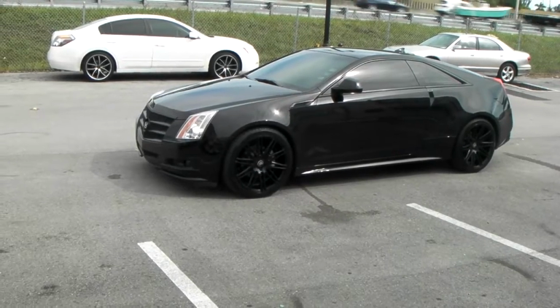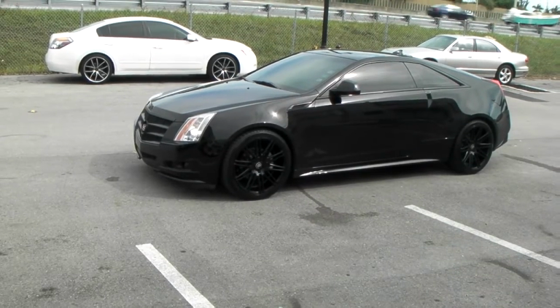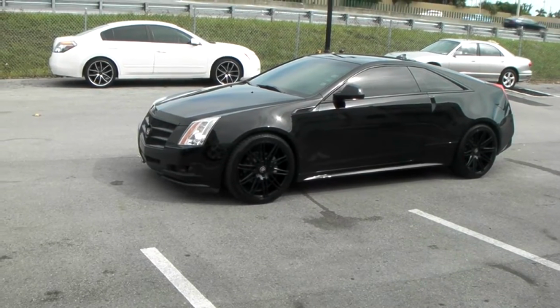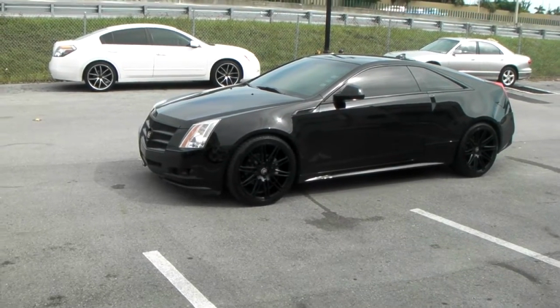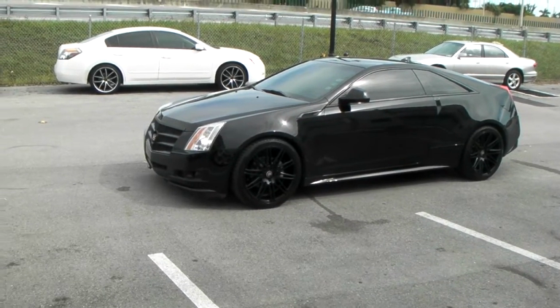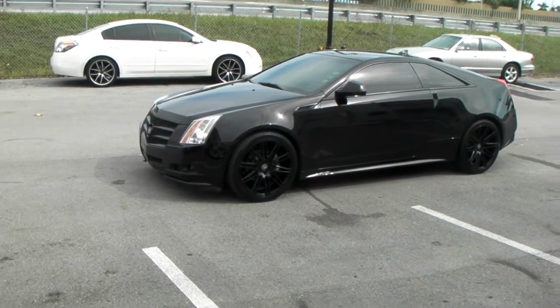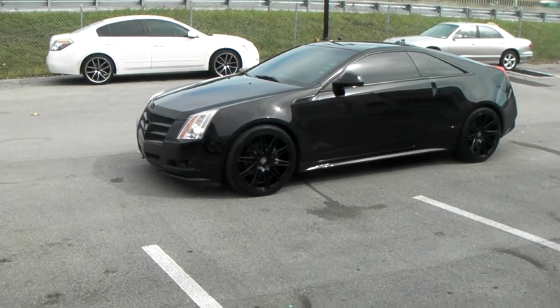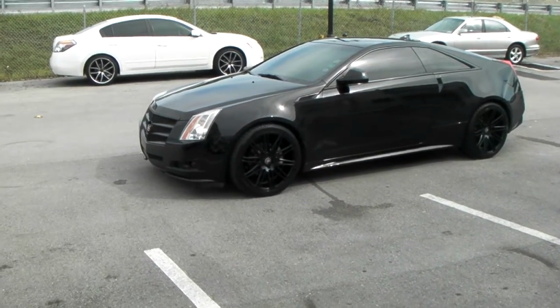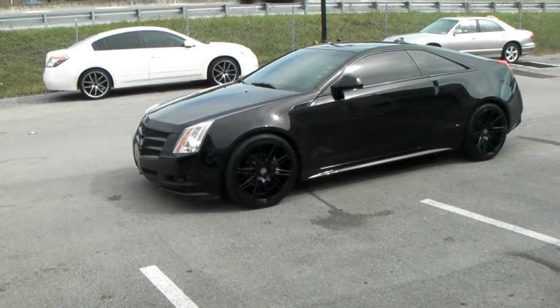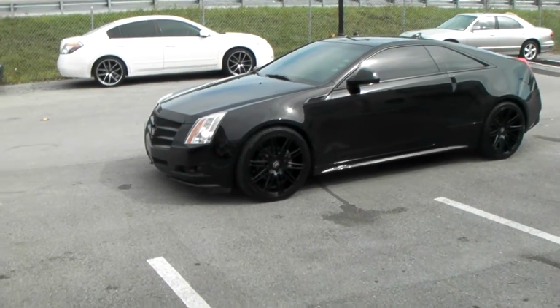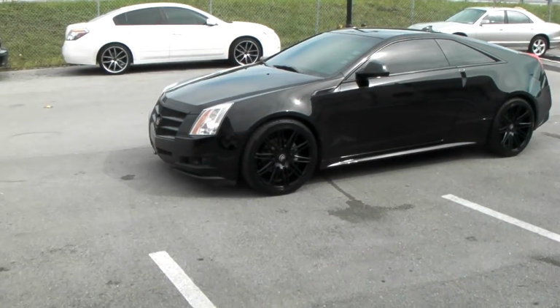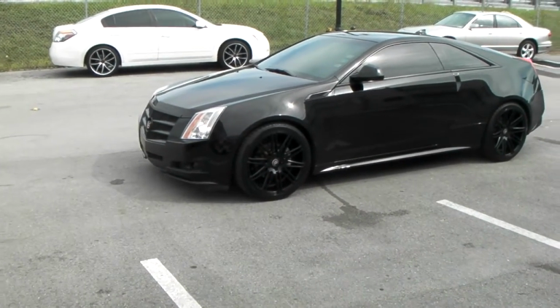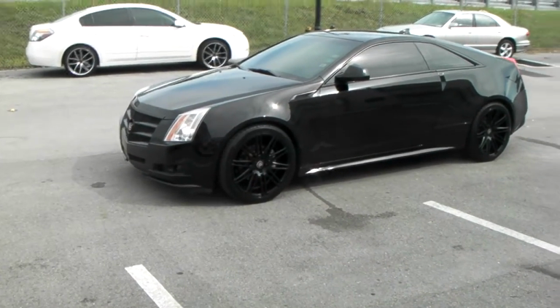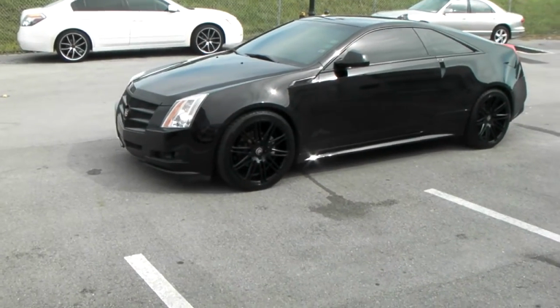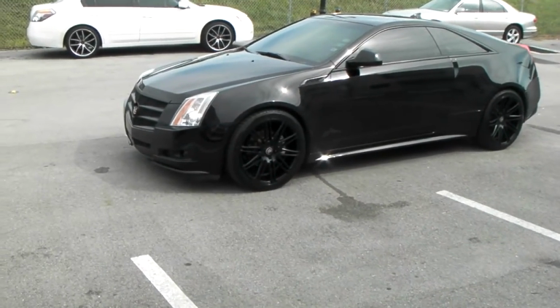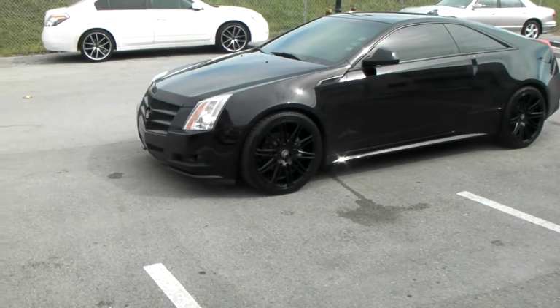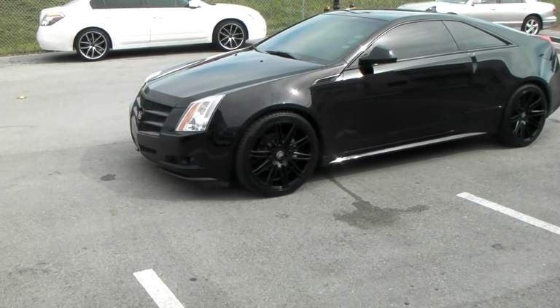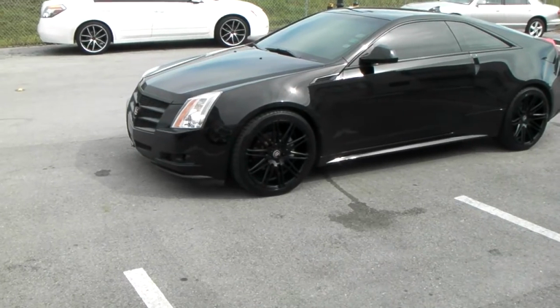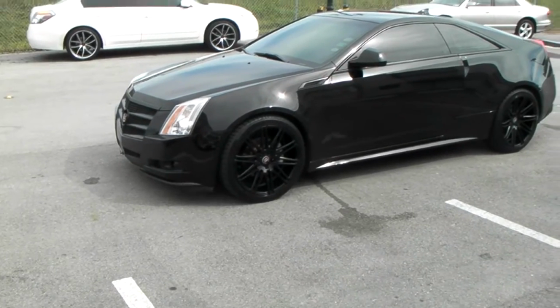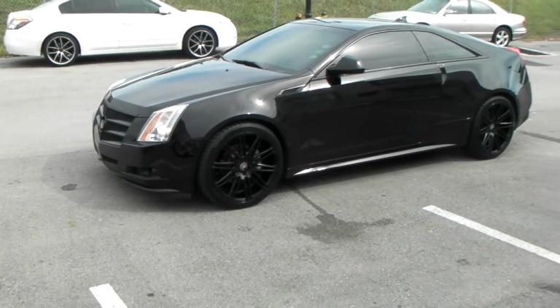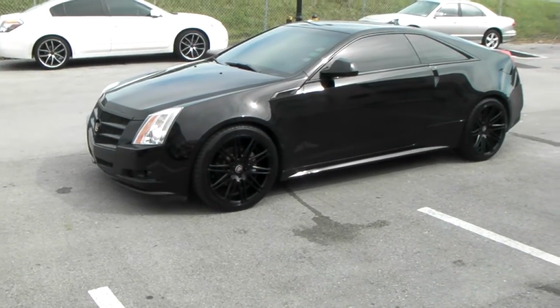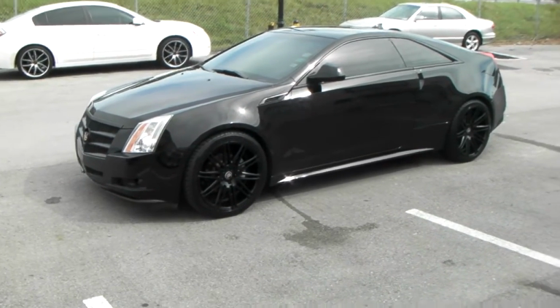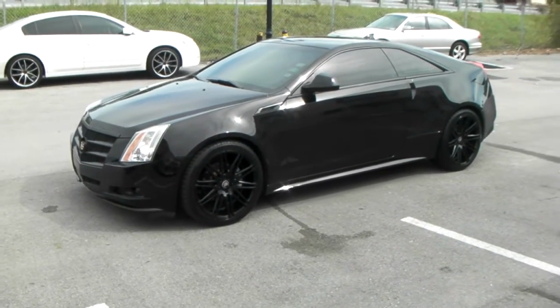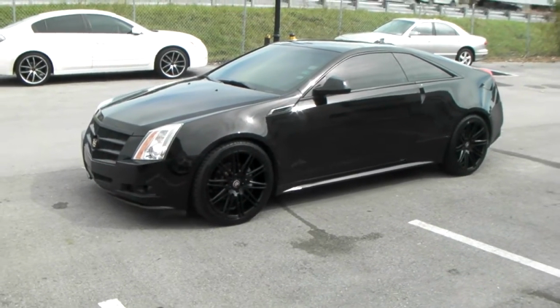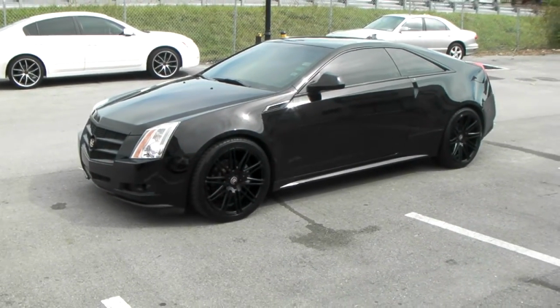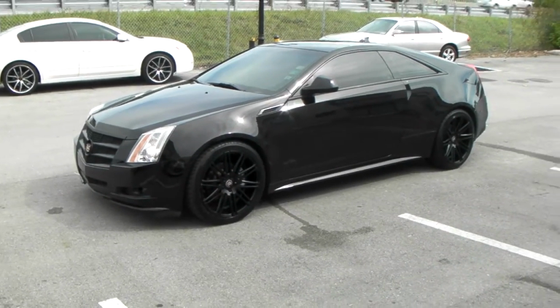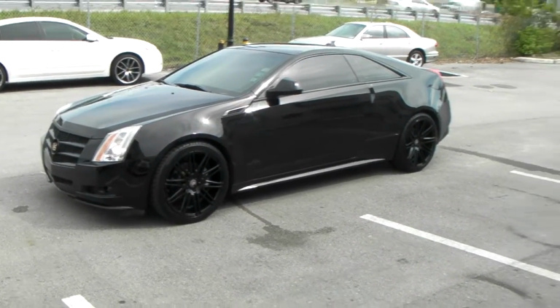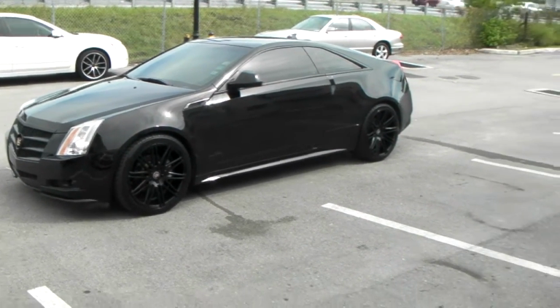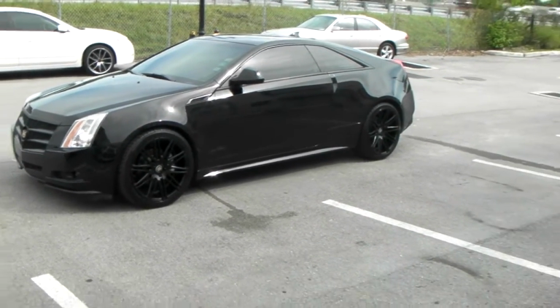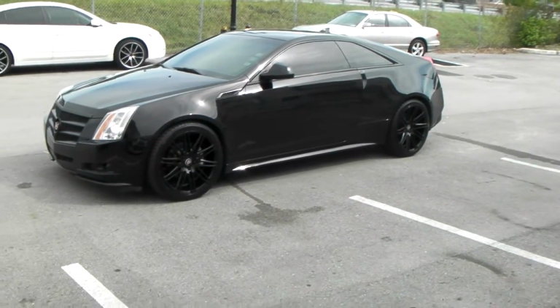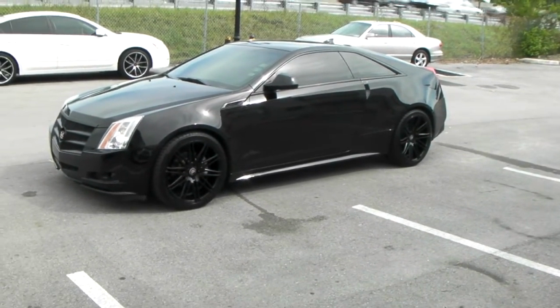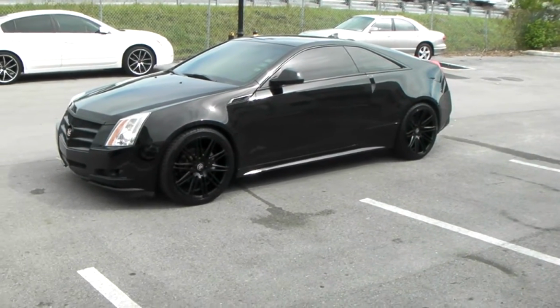This is your boy KB from Doves and Tires TV at dovesandtires.com — tires, wheels, and more shipped to your door. Right now we're looking at a 2012 Cadillac CTS Coupe.